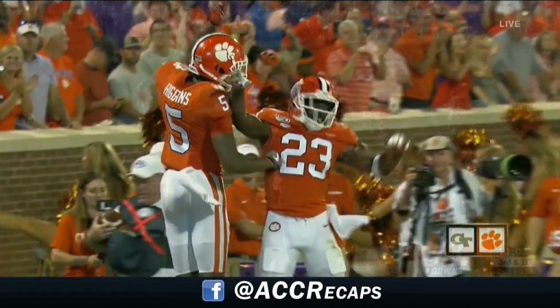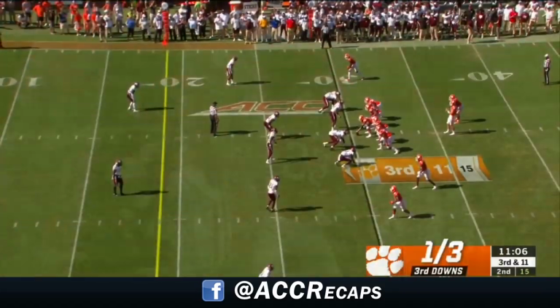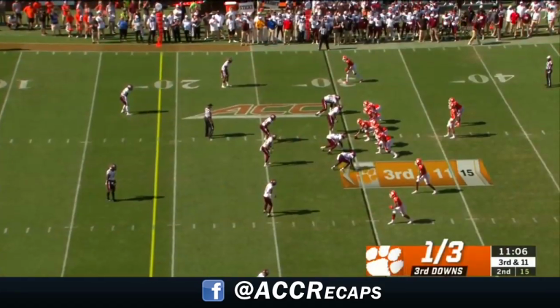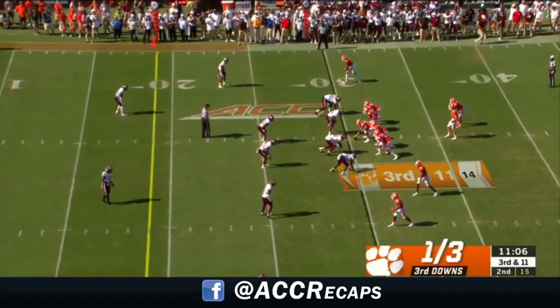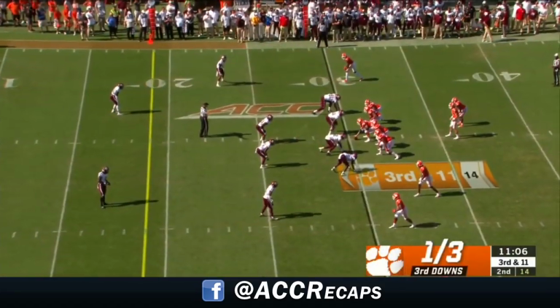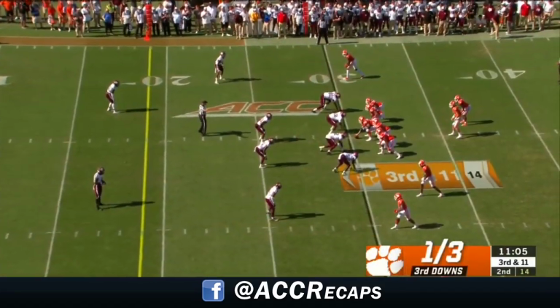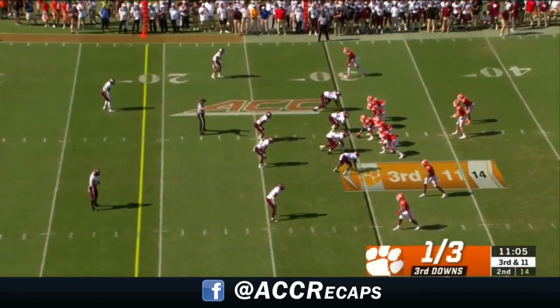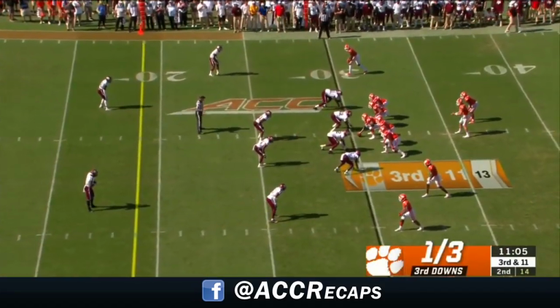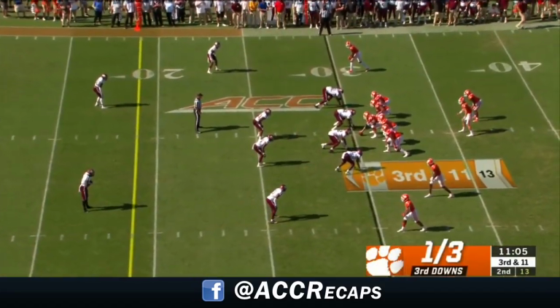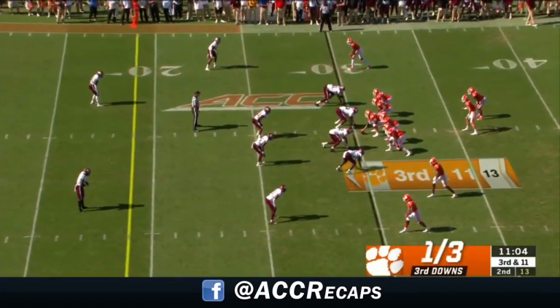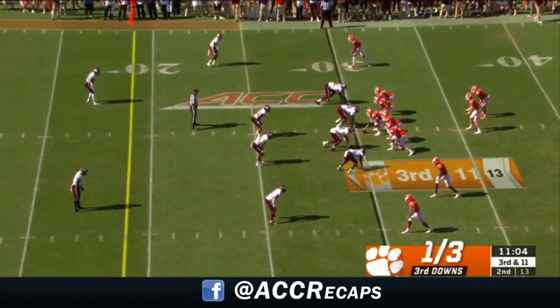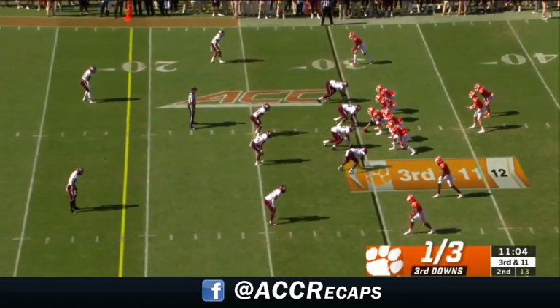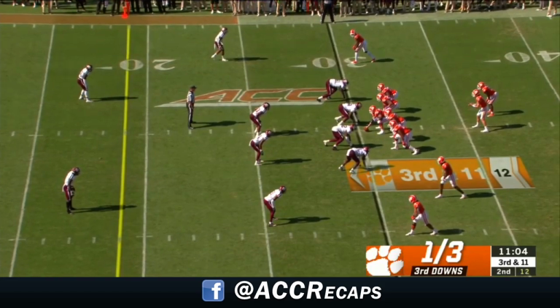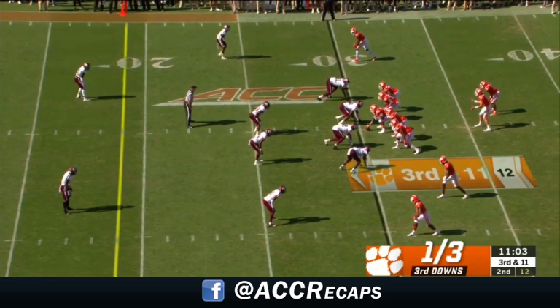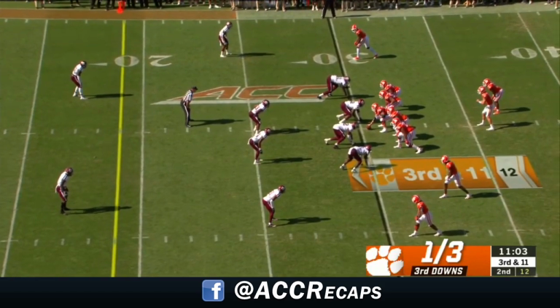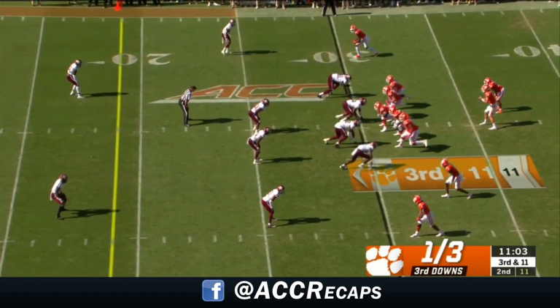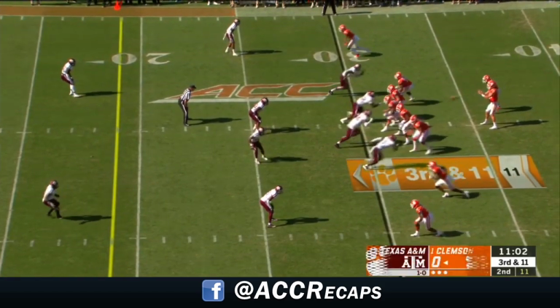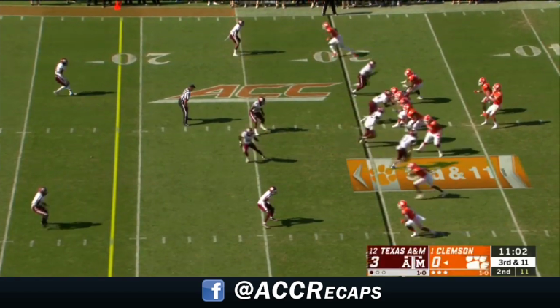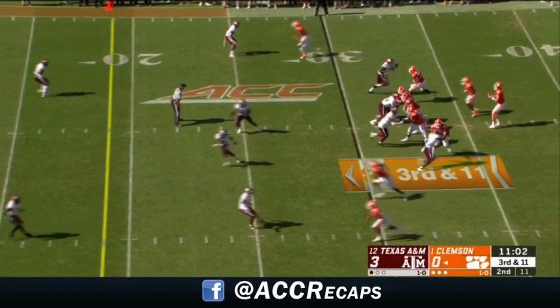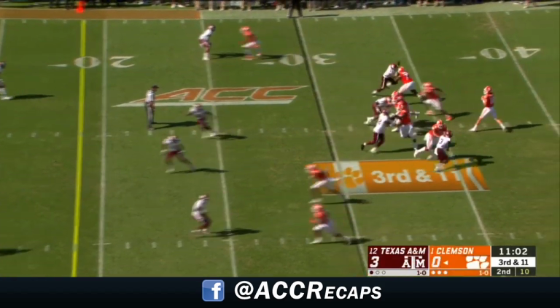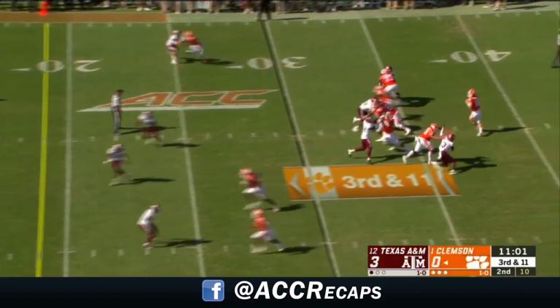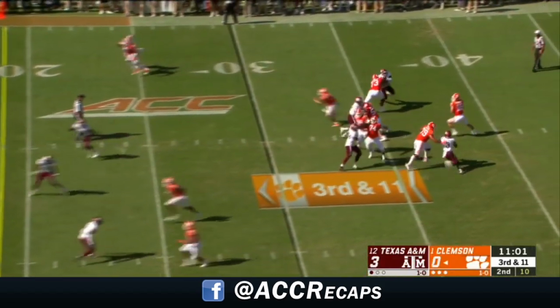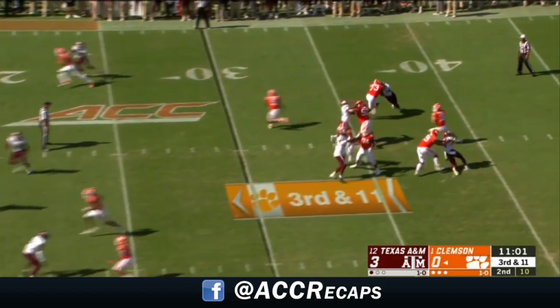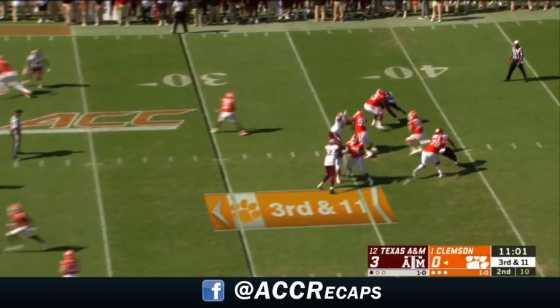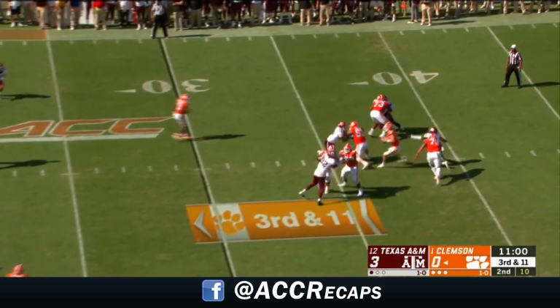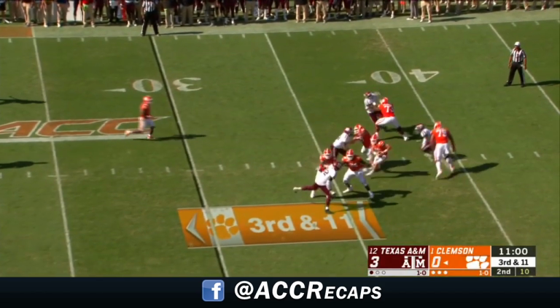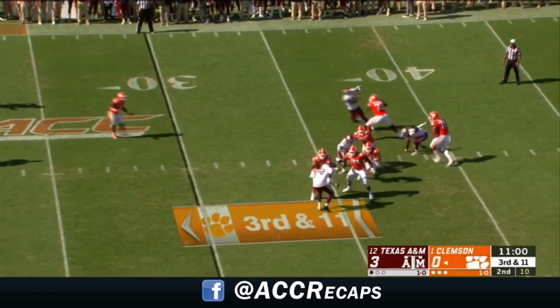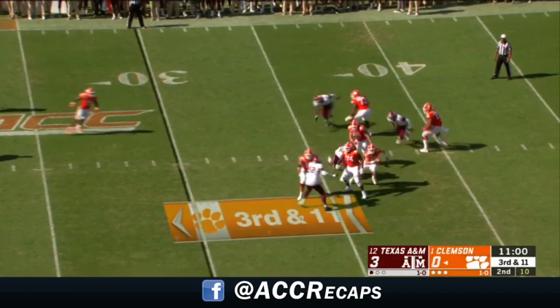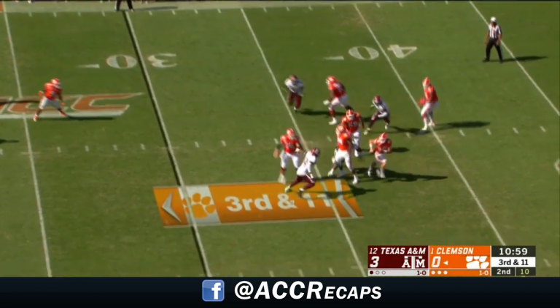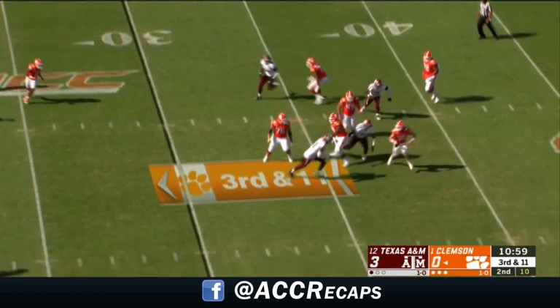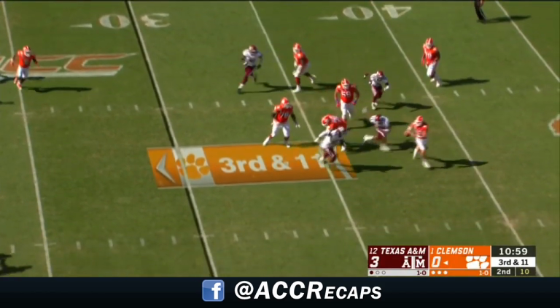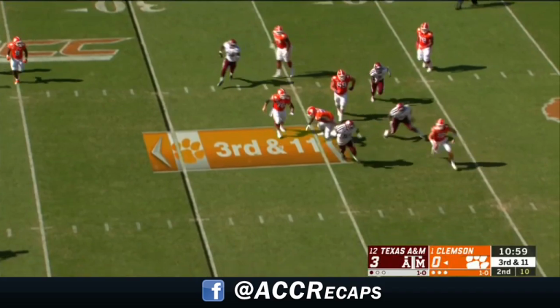He tells of a quick tape job on his left ankle. He's back on the field for the A&M defense. They lead 3-0. Third down and 11.